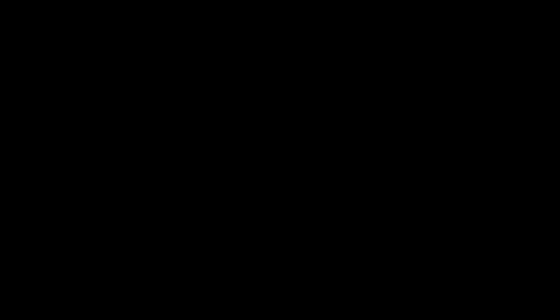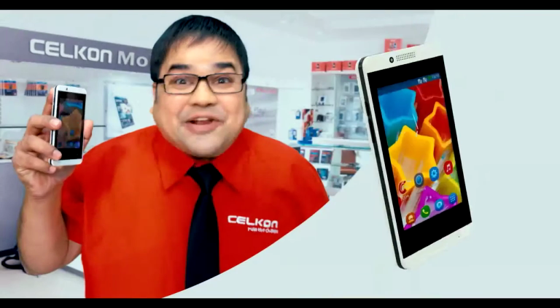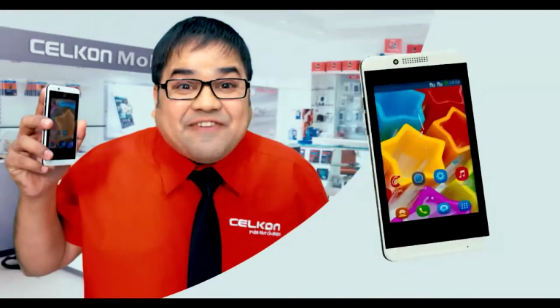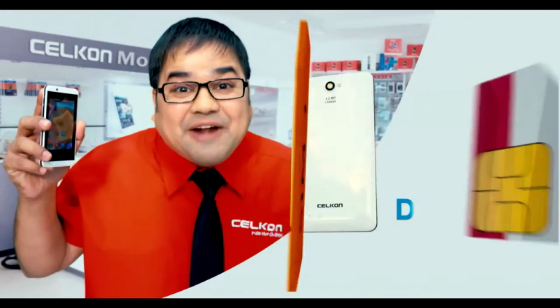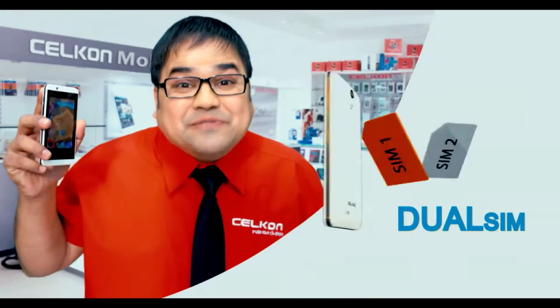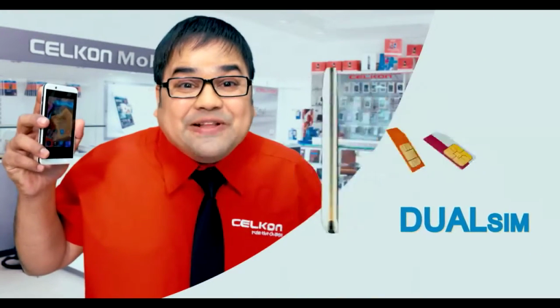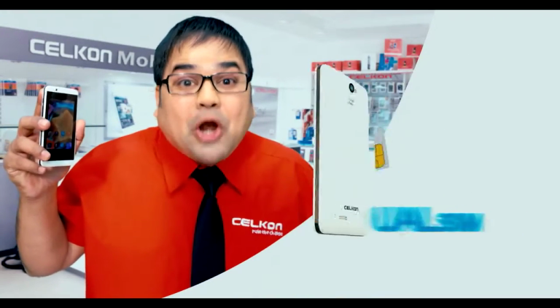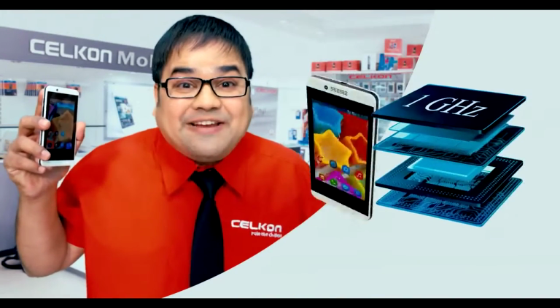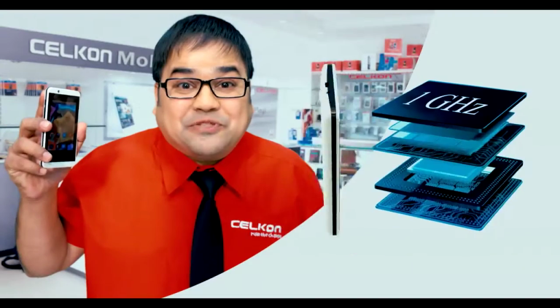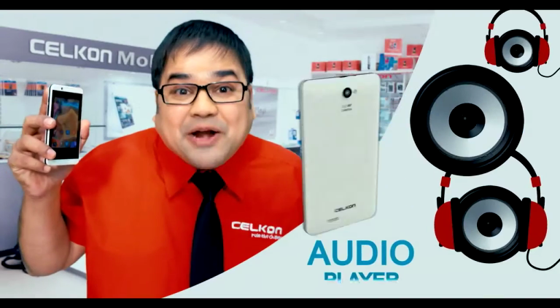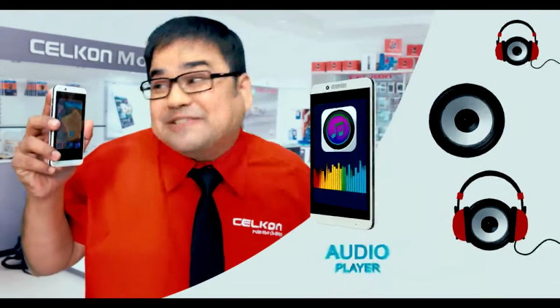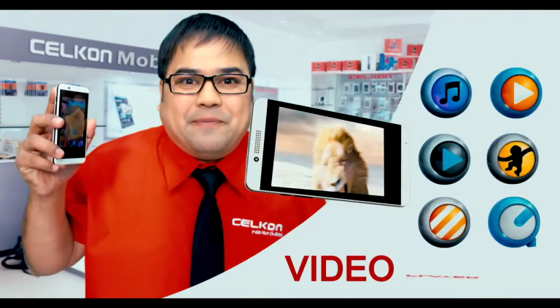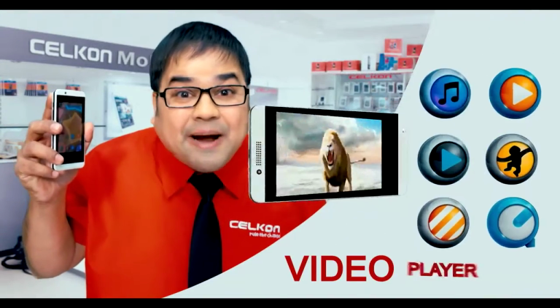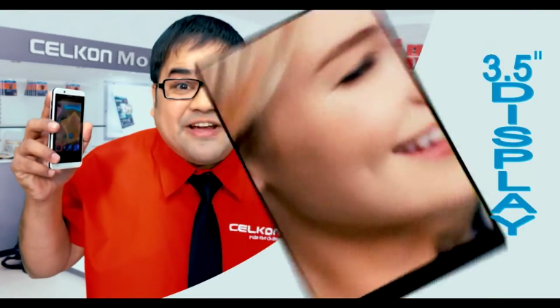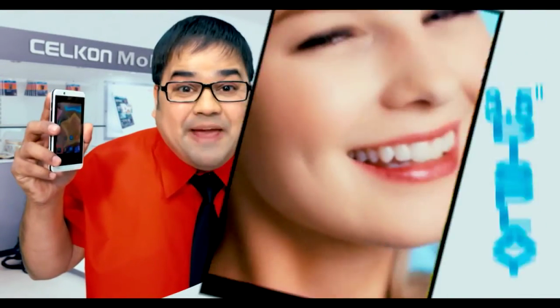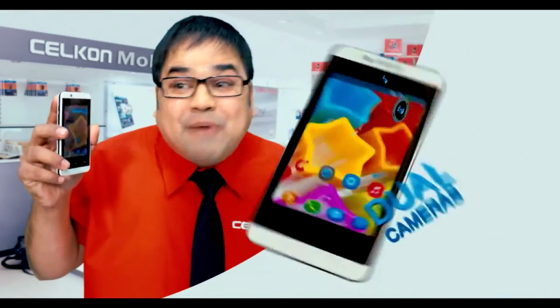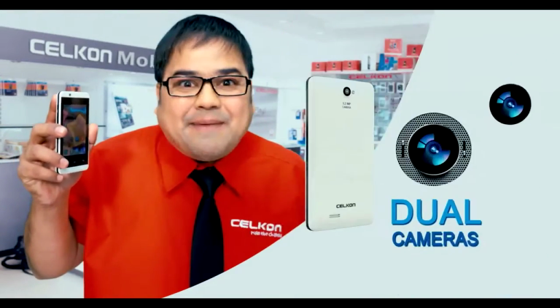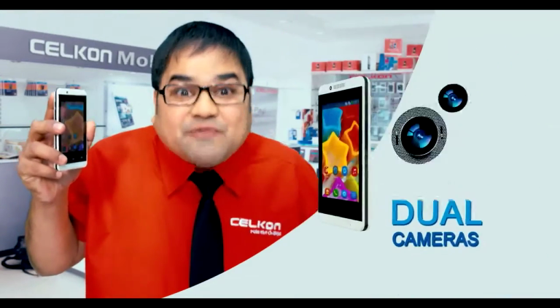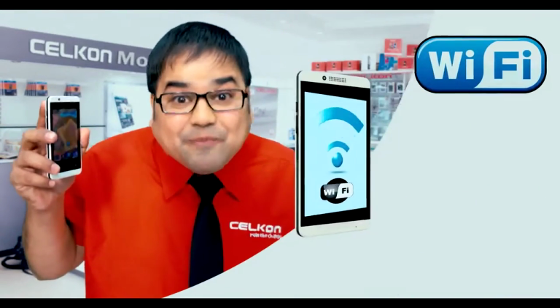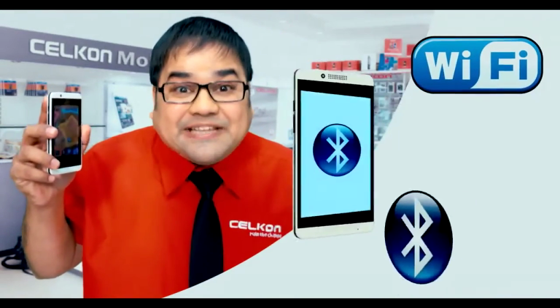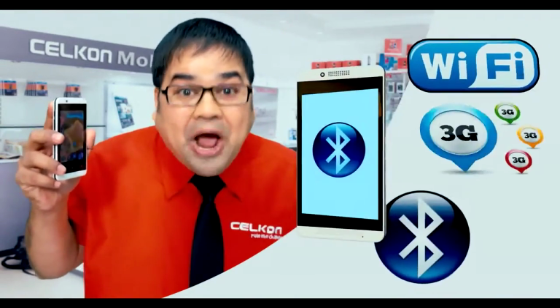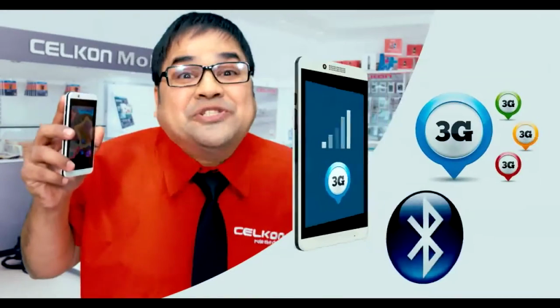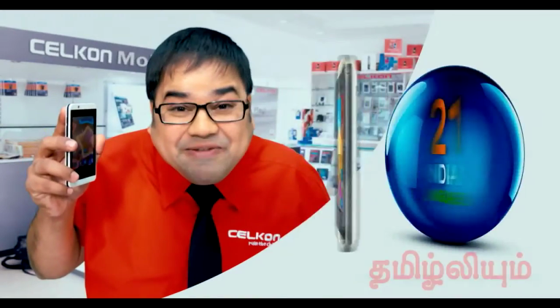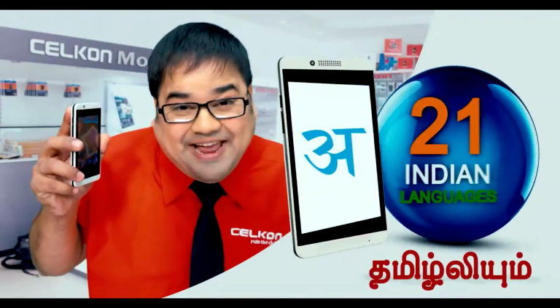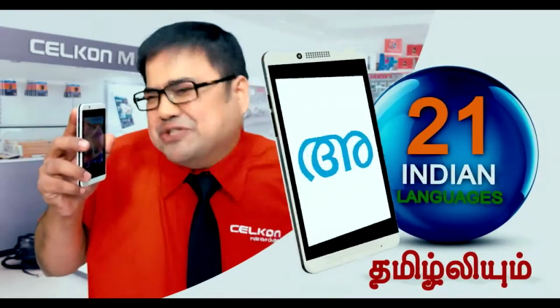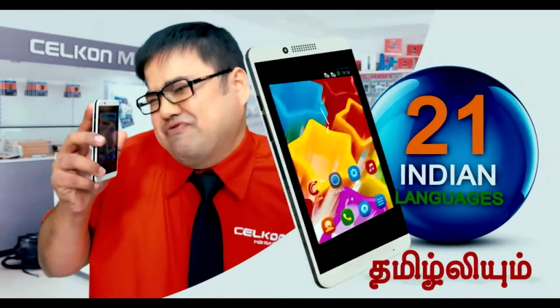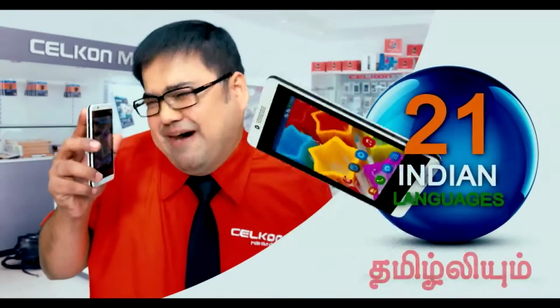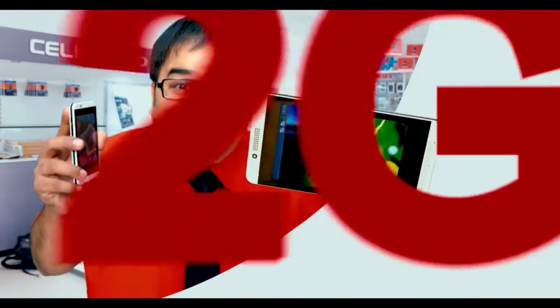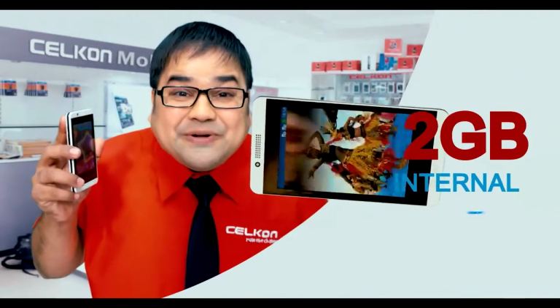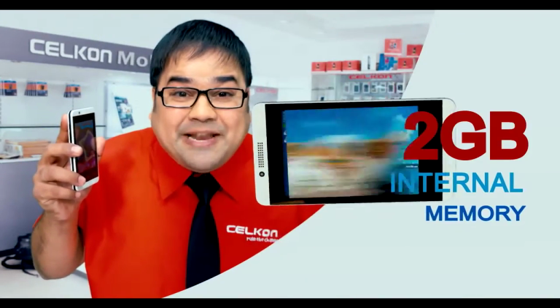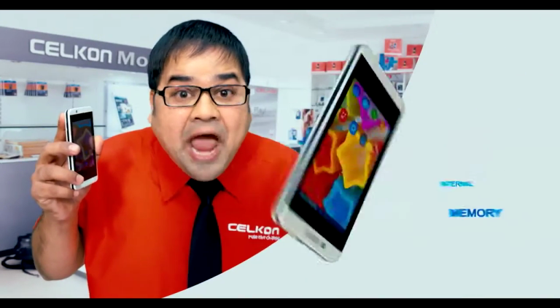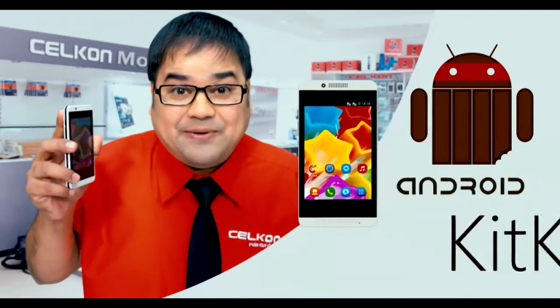The Celcon A35K smartphone has a smart dual SIM slot, smart 1 GHz processor, smart audio player, smart video player, smart 3.5 inches display, smart dual cameras, it's Wi-Fi smart, Bluetooth smart, 3G smart, understands 21 Indian languages, so very smart — smart 2G internal memory and smart OS.